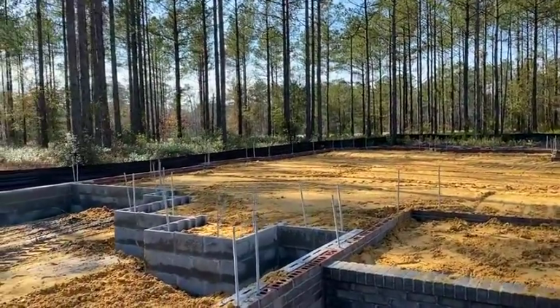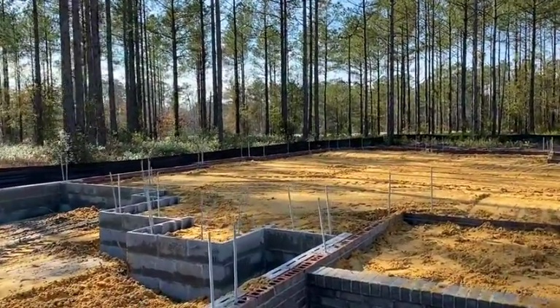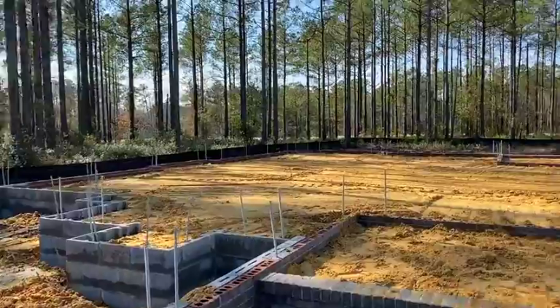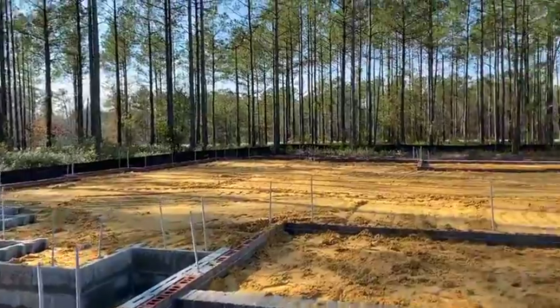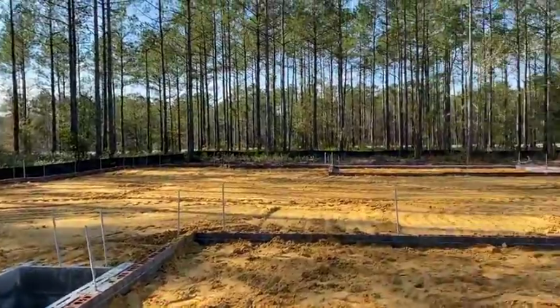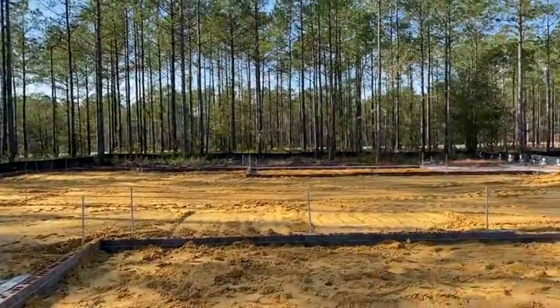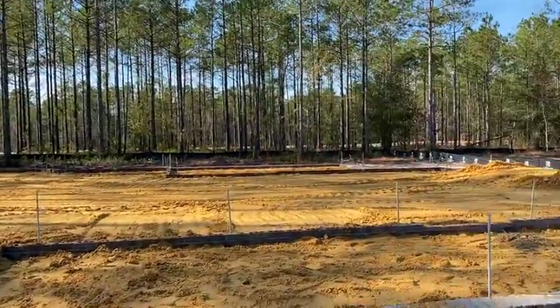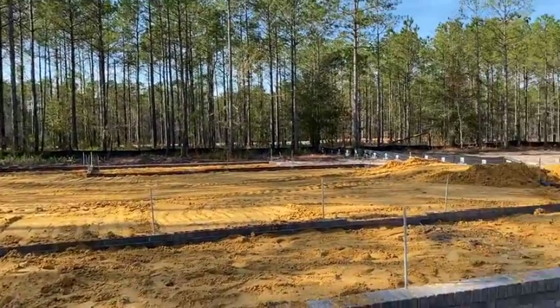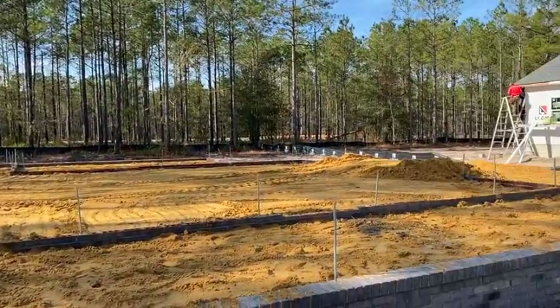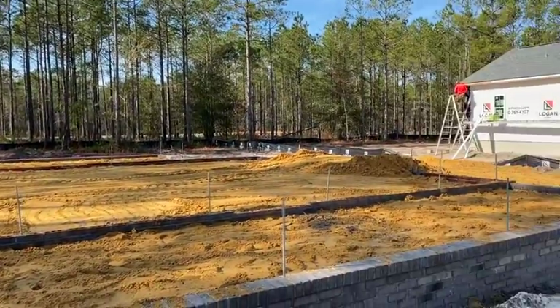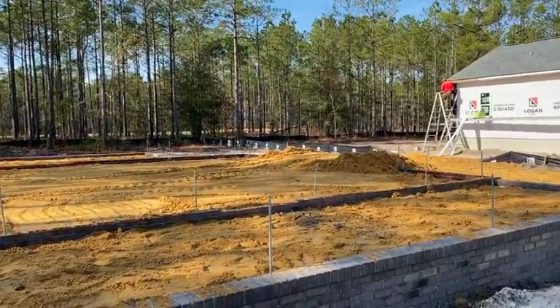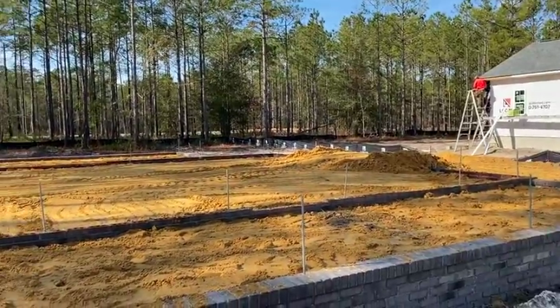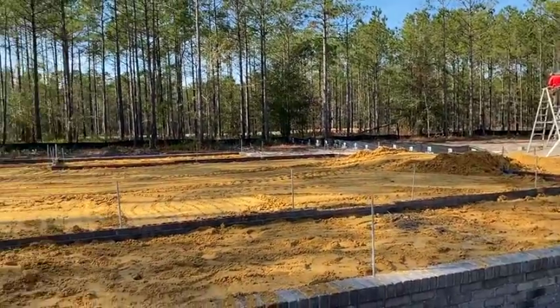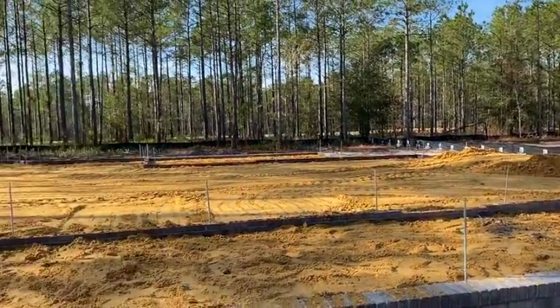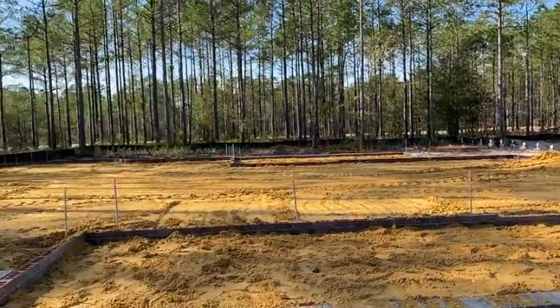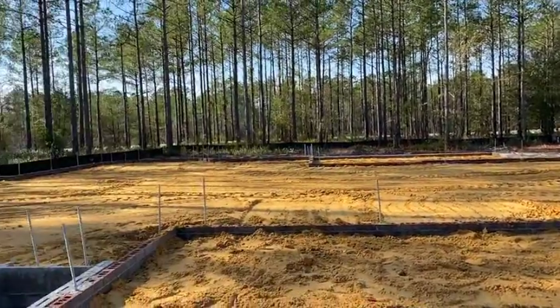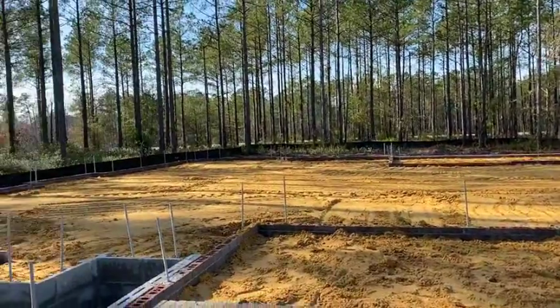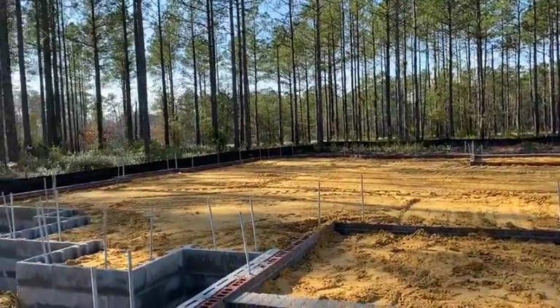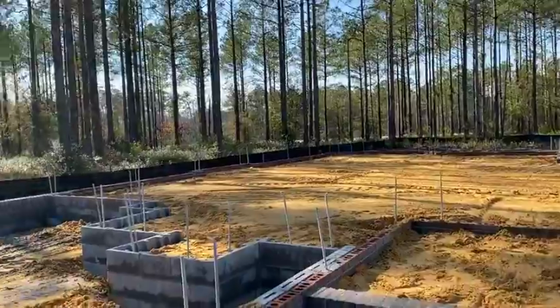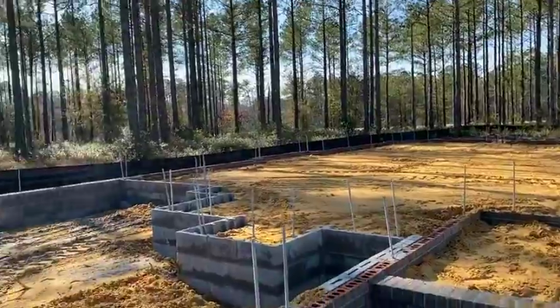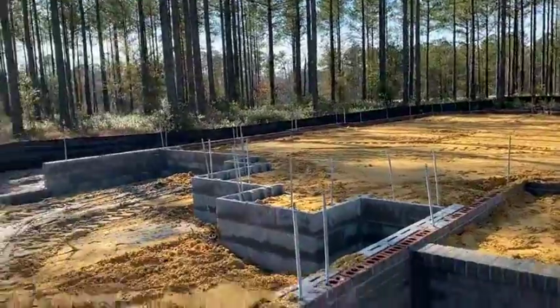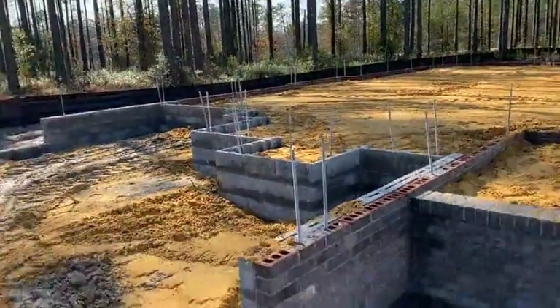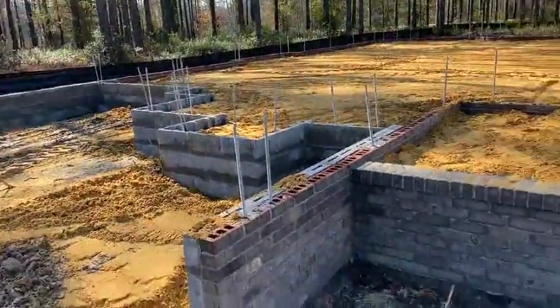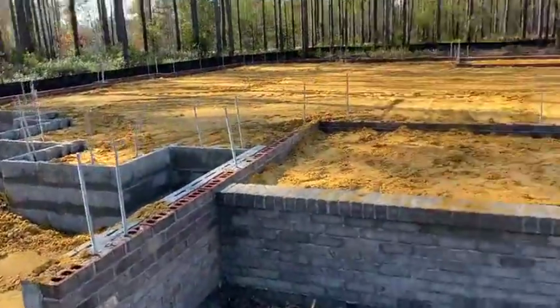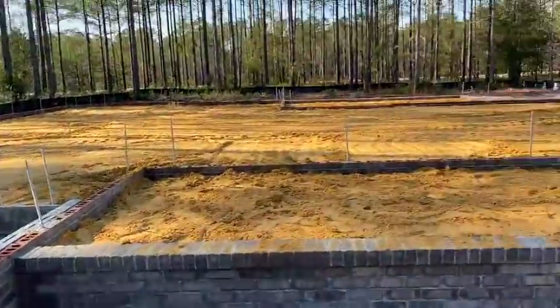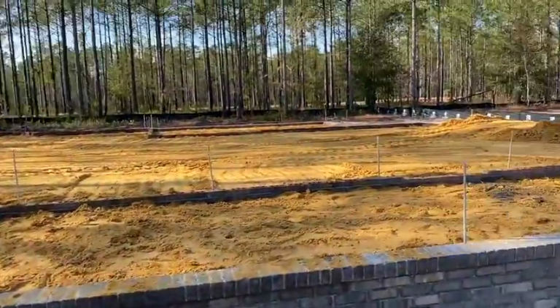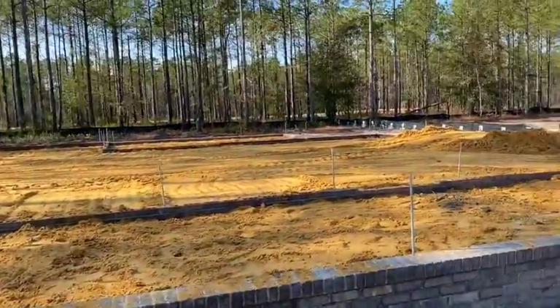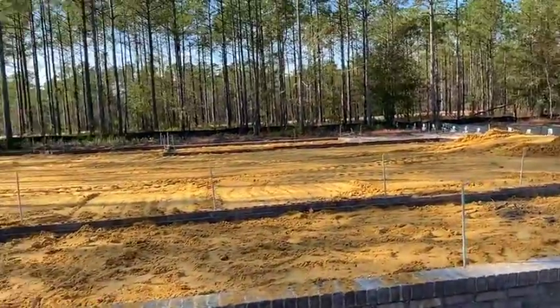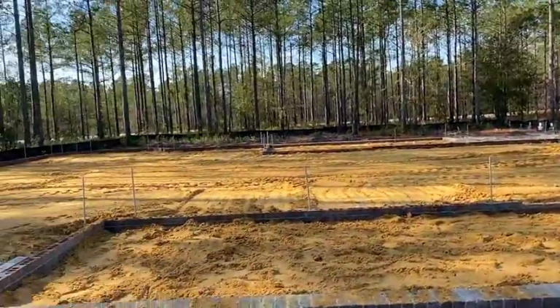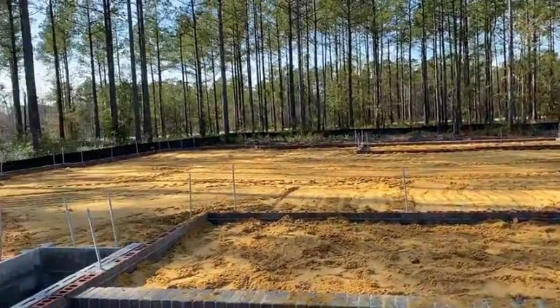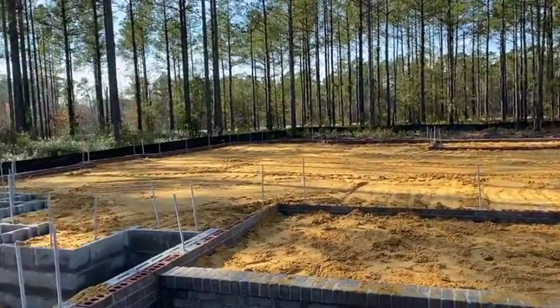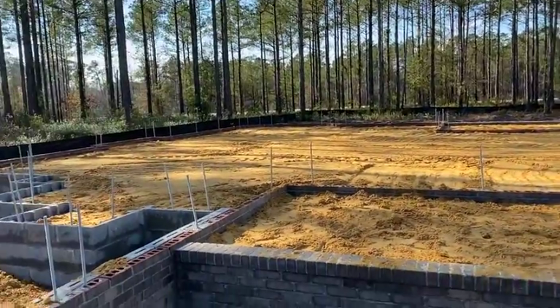The next step will be running plumbing and electrical, then we'll have the vapor barrier put down, then the welded wire mesh, and then pour the concrete. Things are progressing very nicely on this home and we're super excited for Greg and Patty.